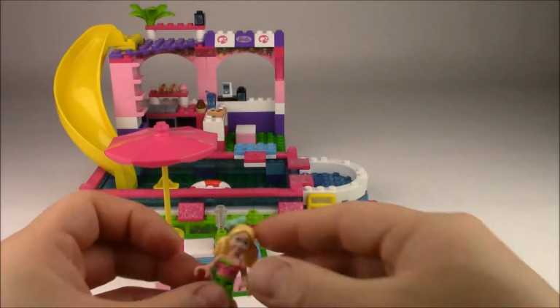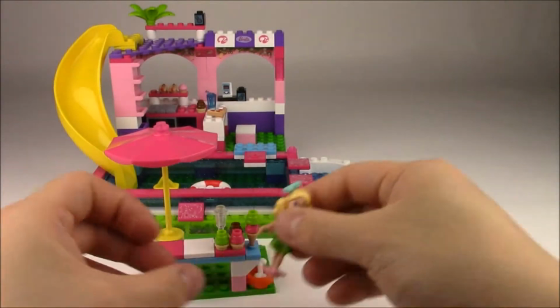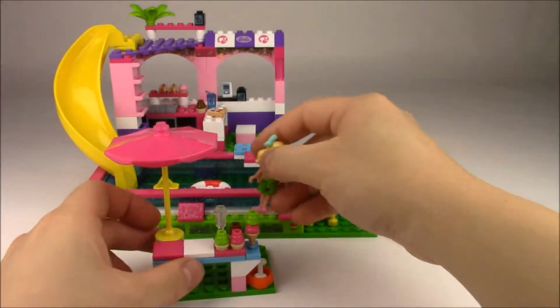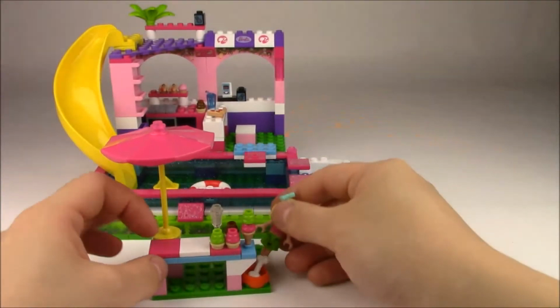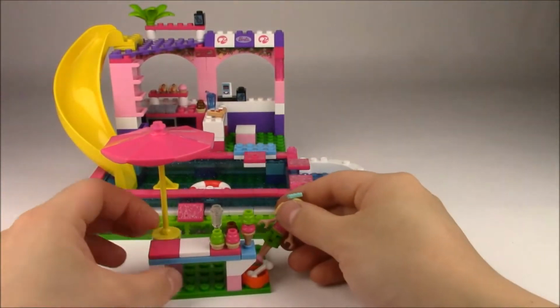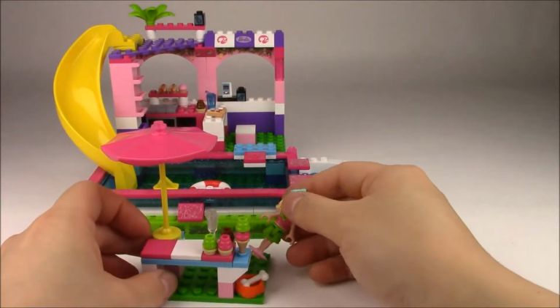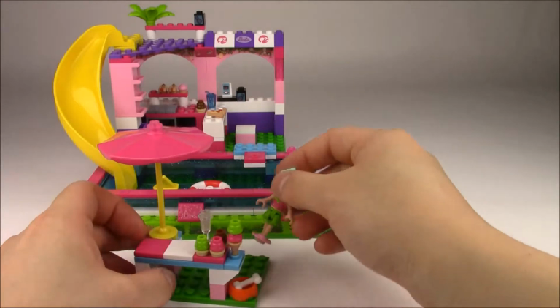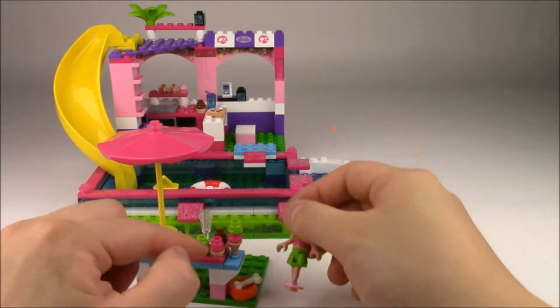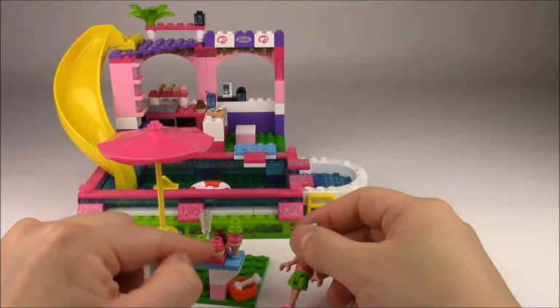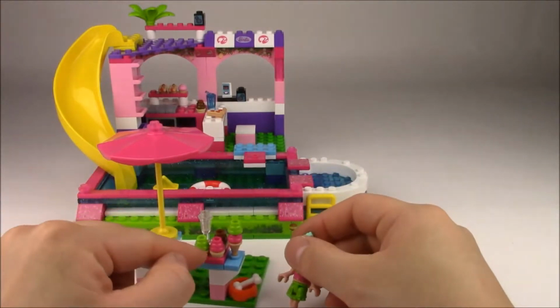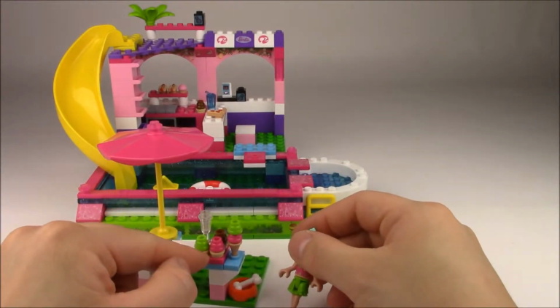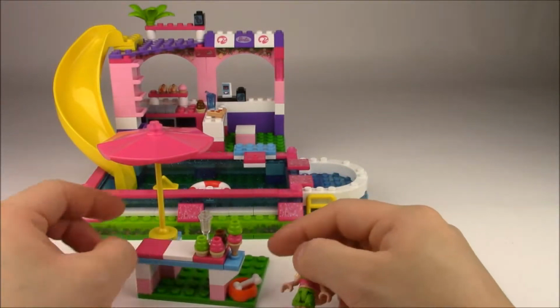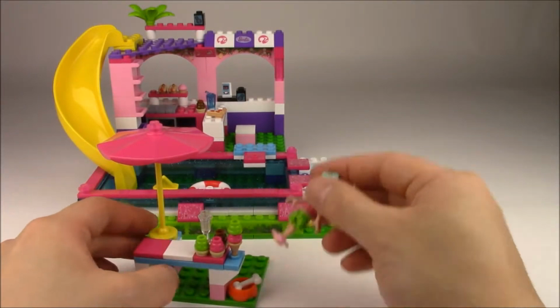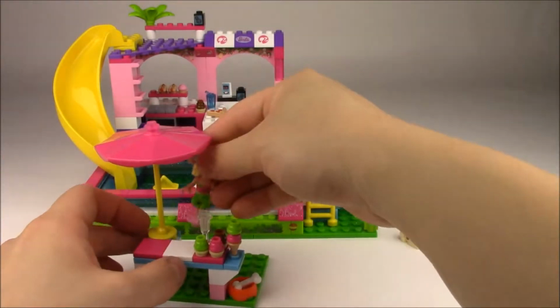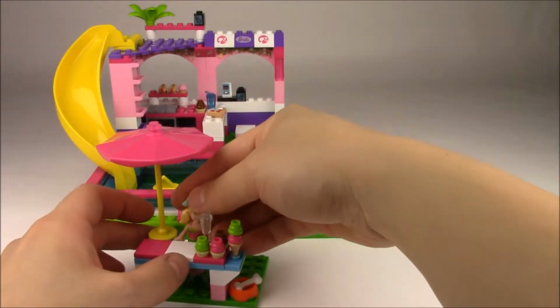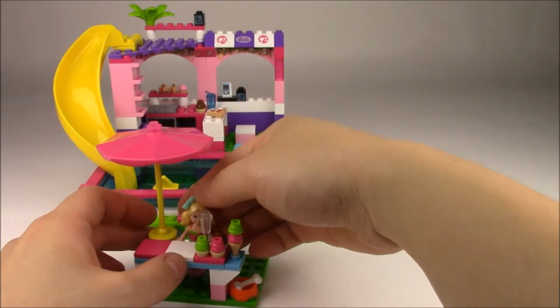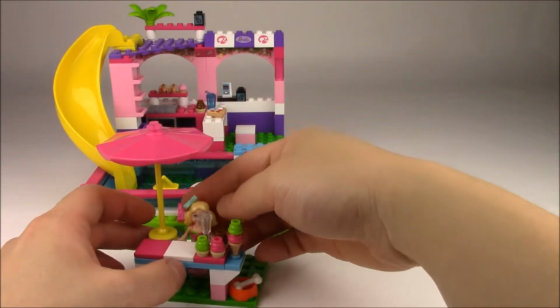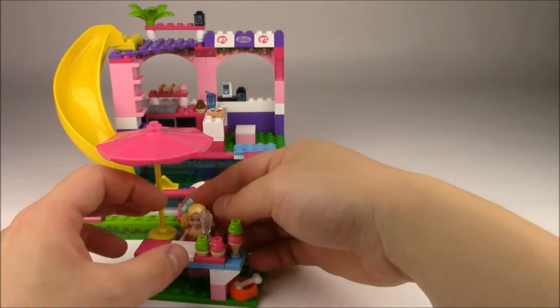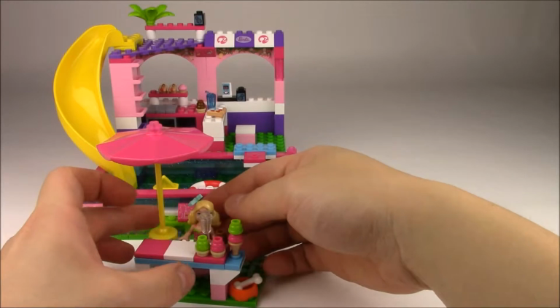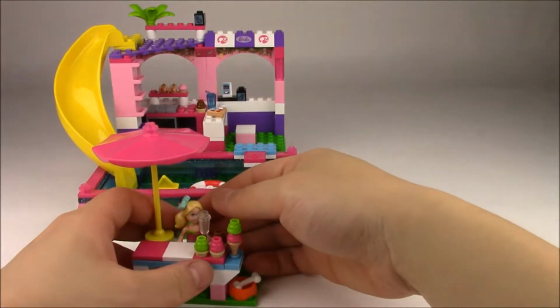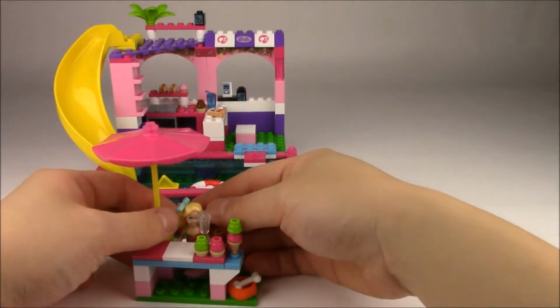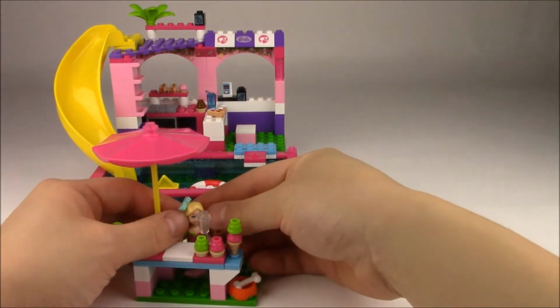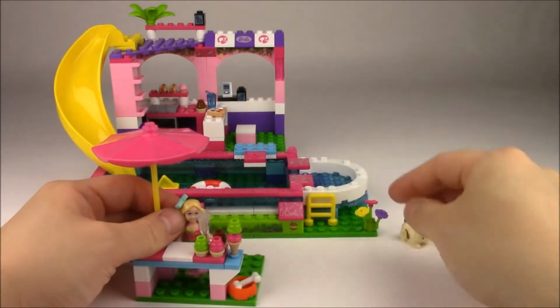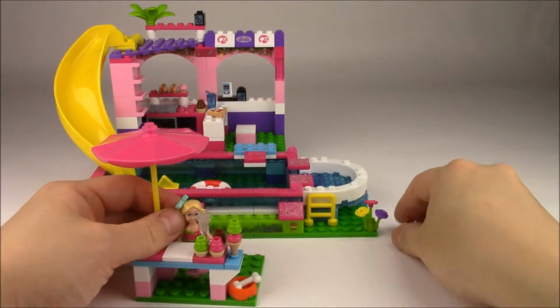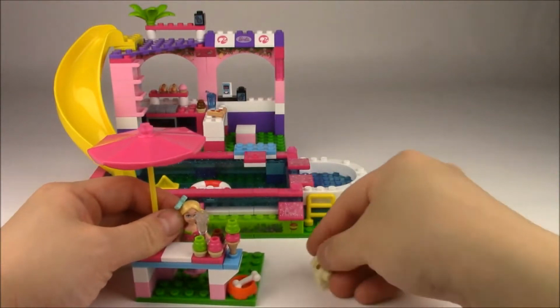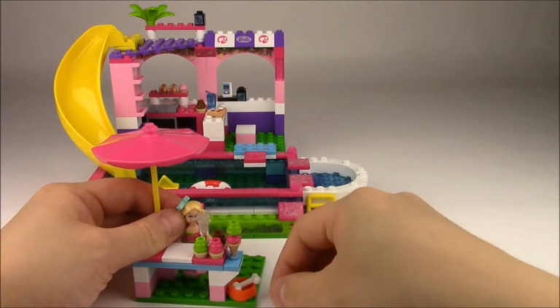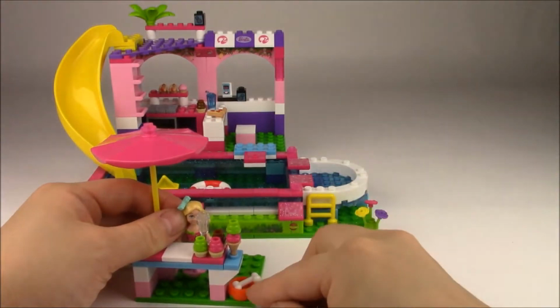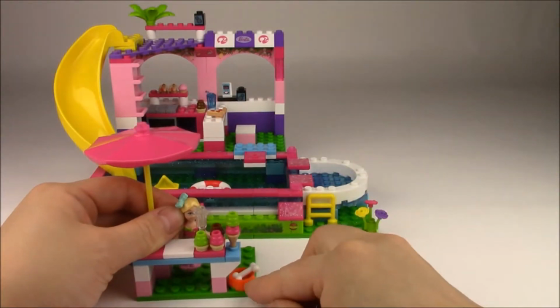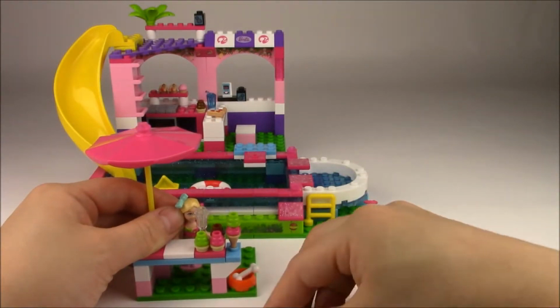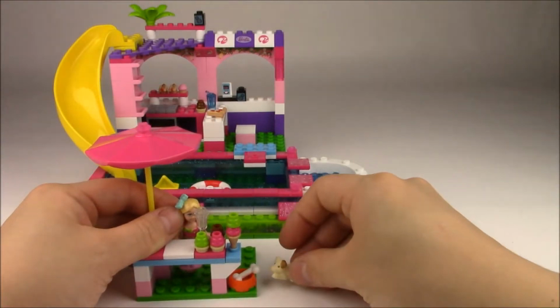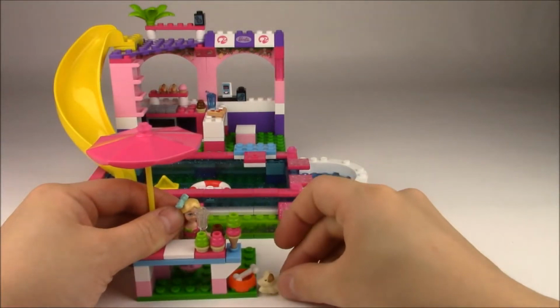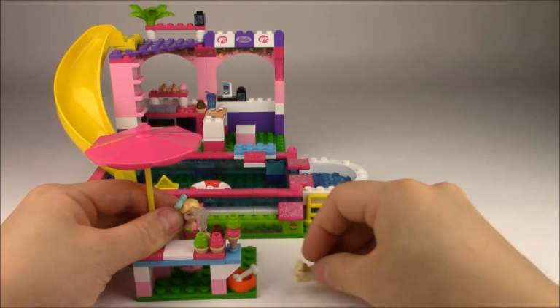The set also comes with this cute little ice cream stand that has a bunch of ice cream cones already ready. Chelsea can help her friends and serve them, and there's also a dog bone here for her puppies.